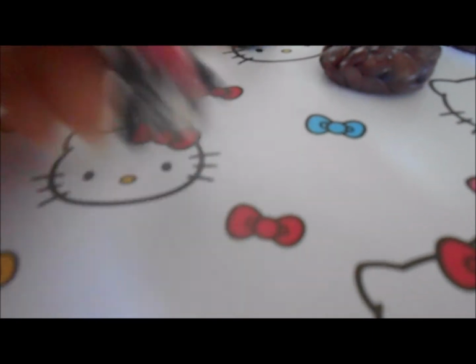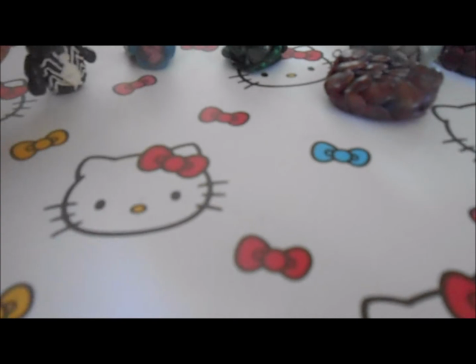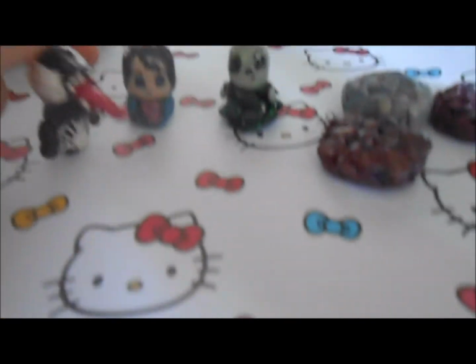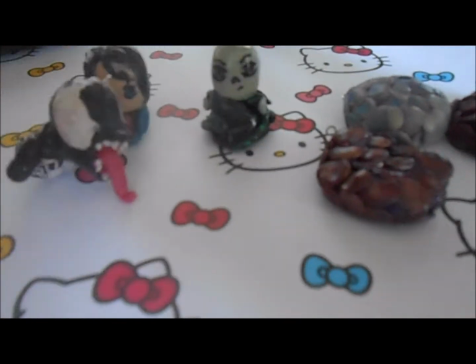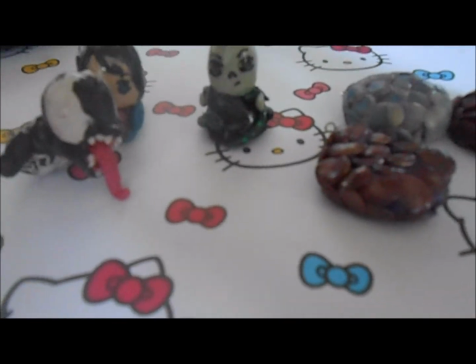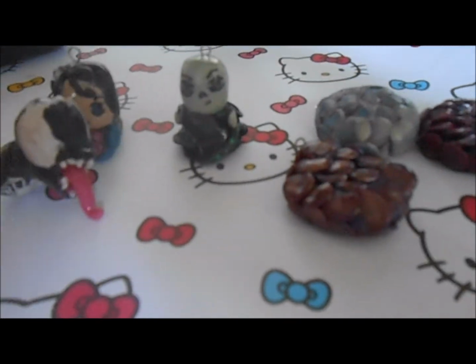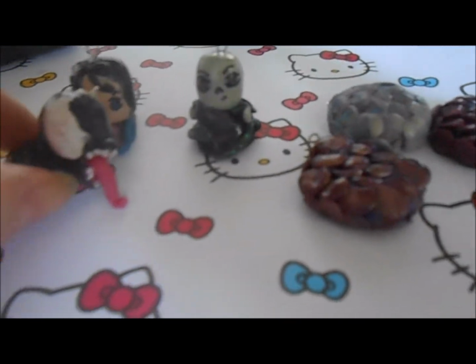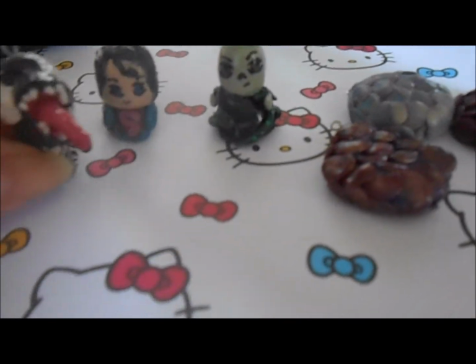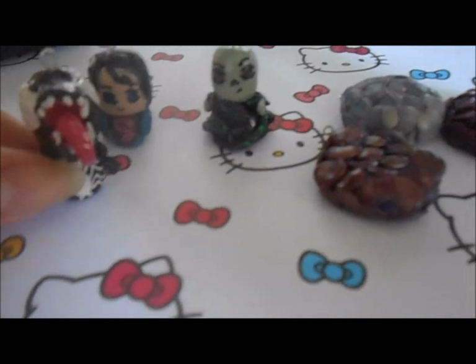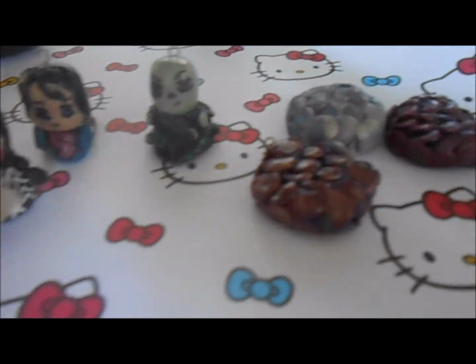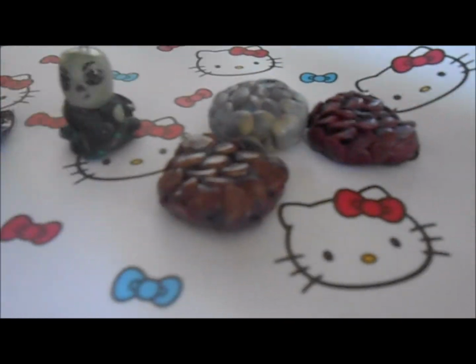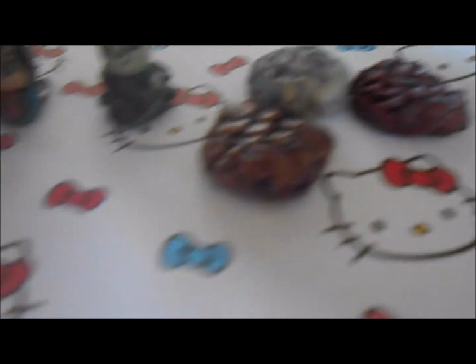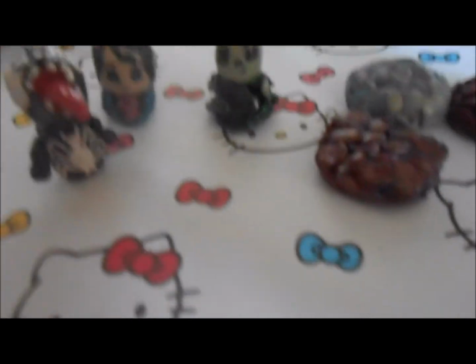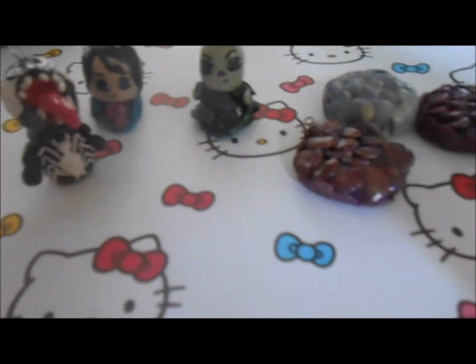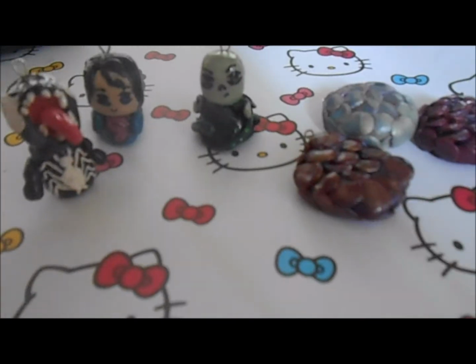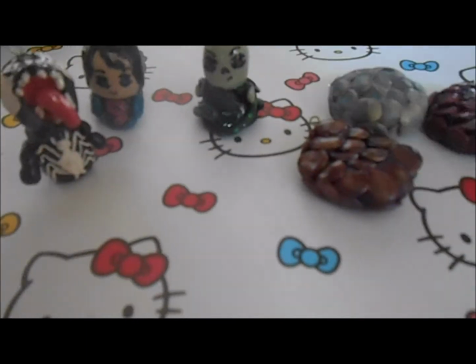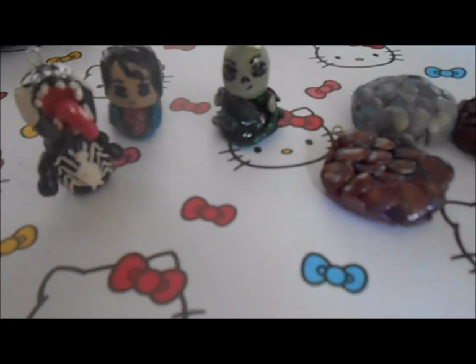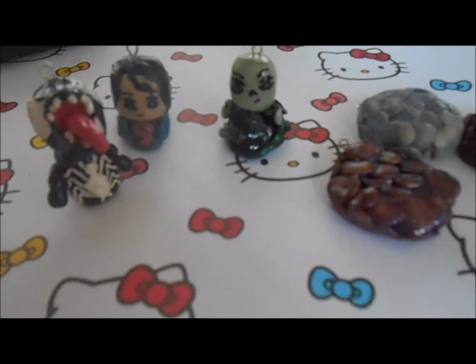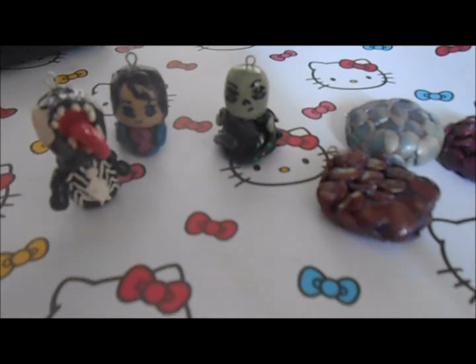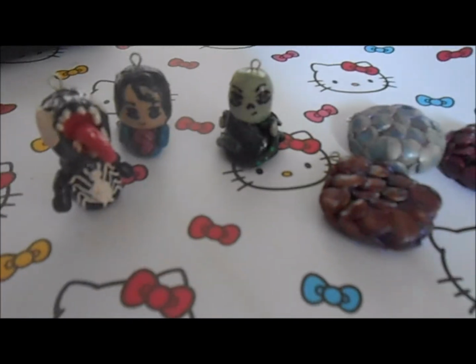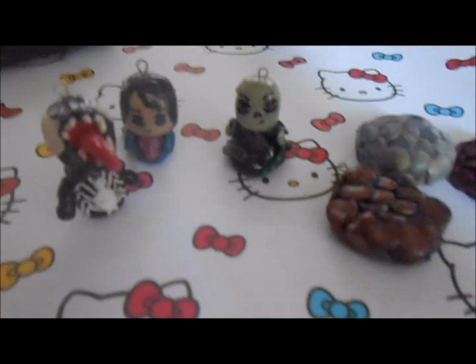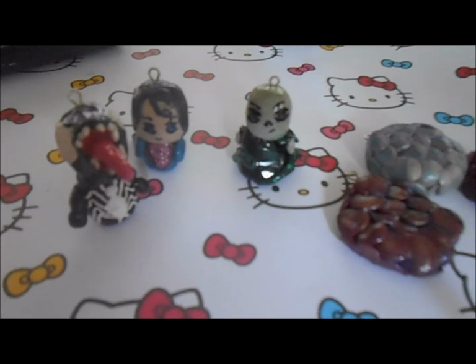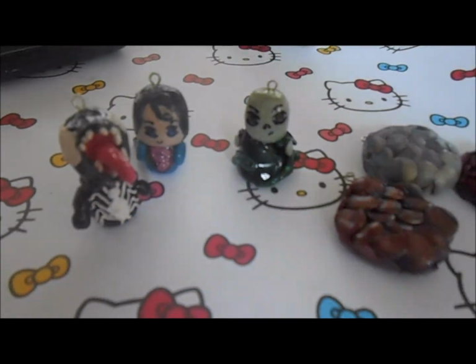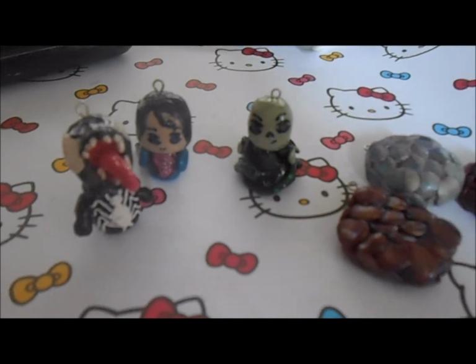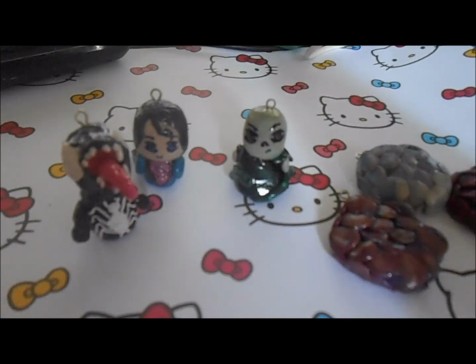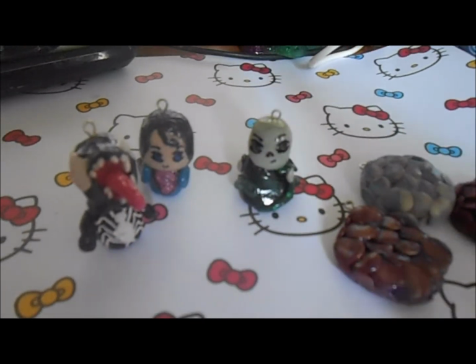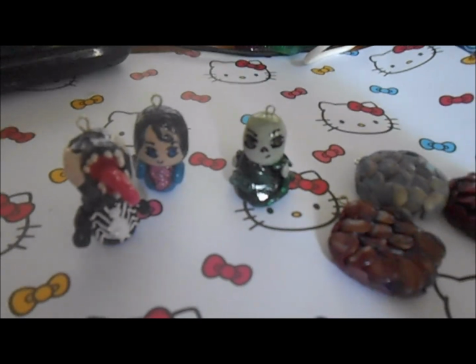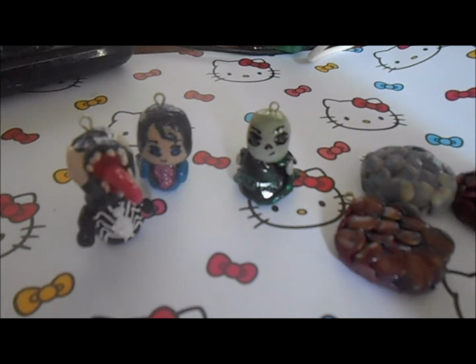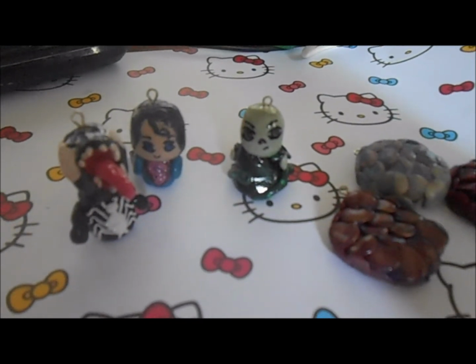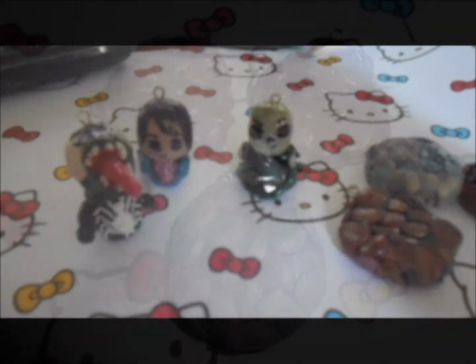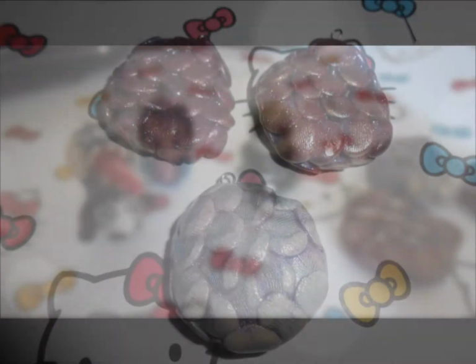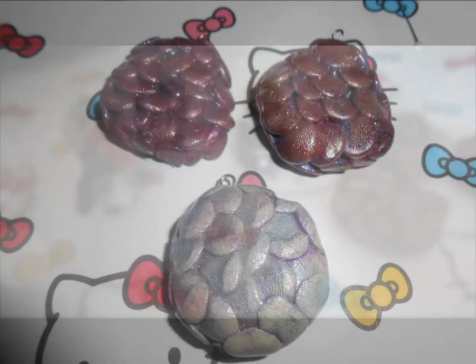So that's my quick, short but sweet polymer clay charm update. Let me know what you think in the comments down below, and I will be doing more updates so check the upcoming videos list. Rate, comment, and subscribe if you like, and thank you so so much for watching guys.